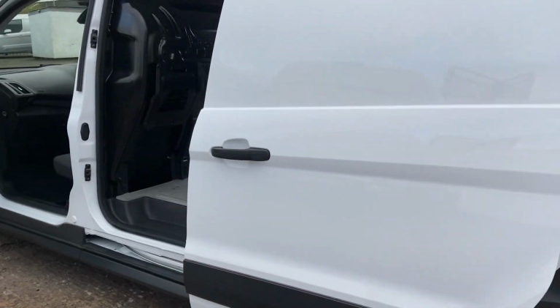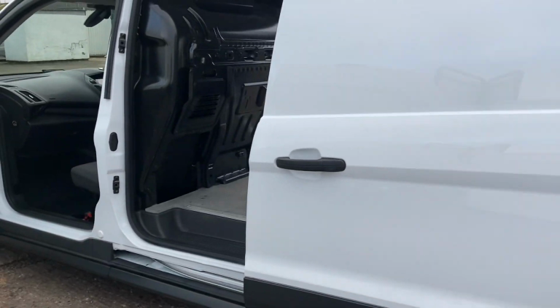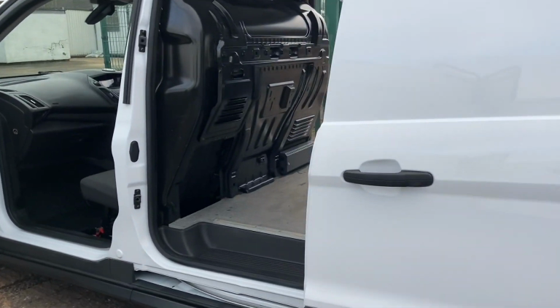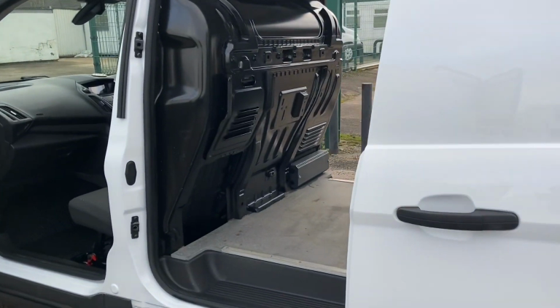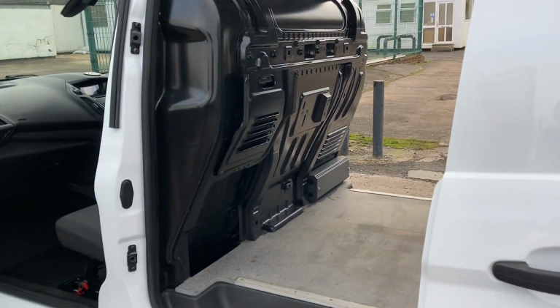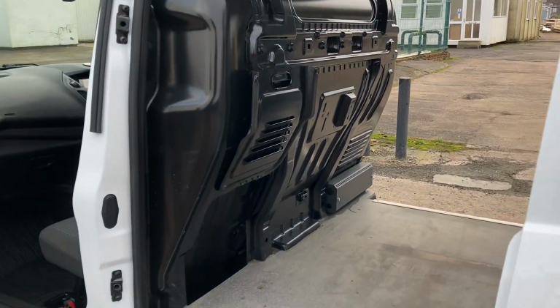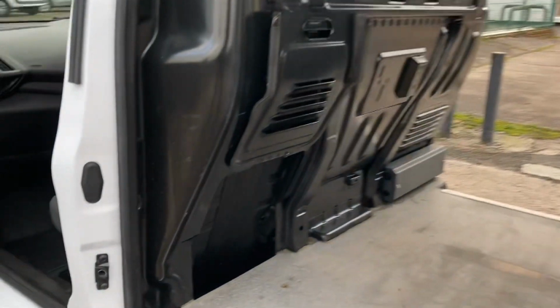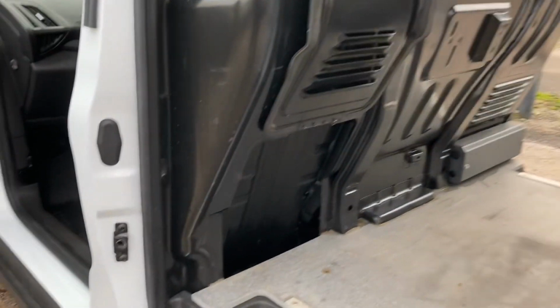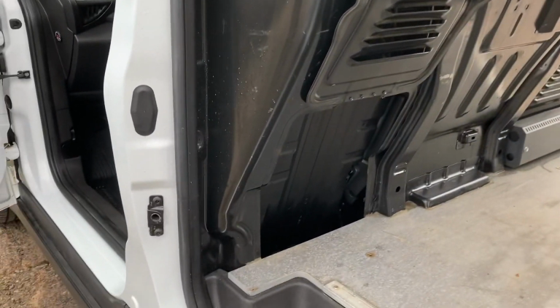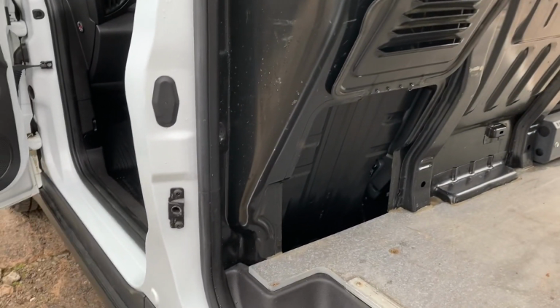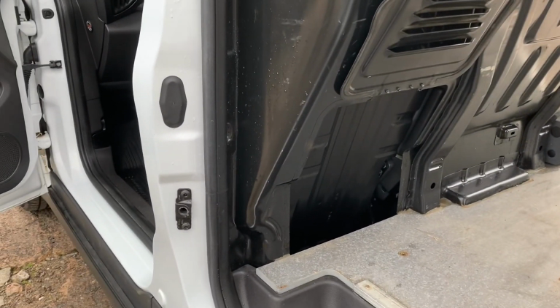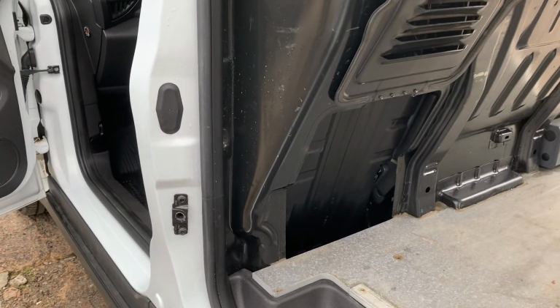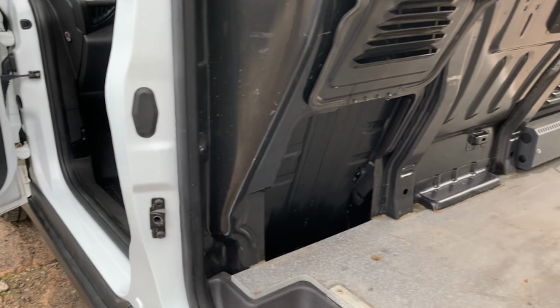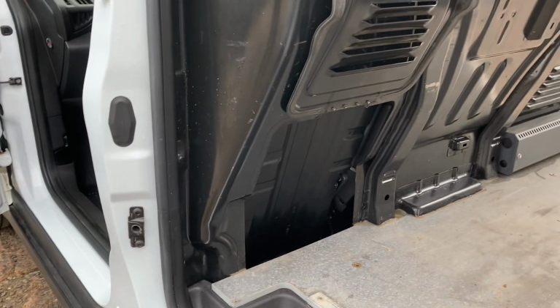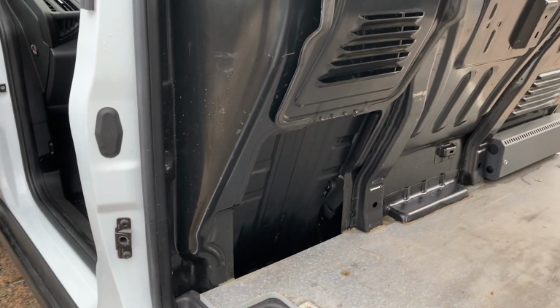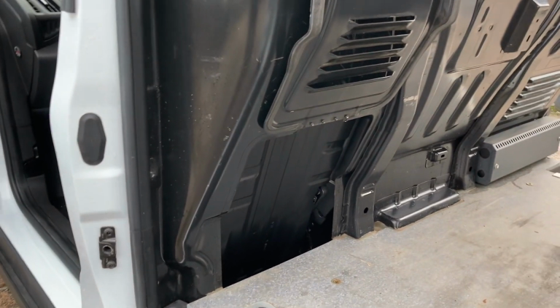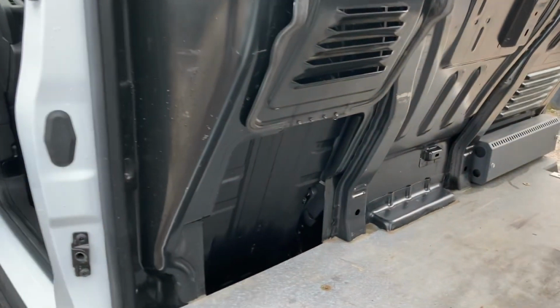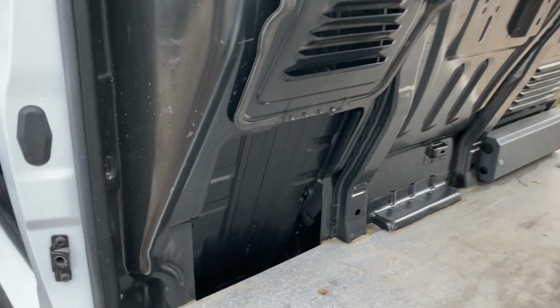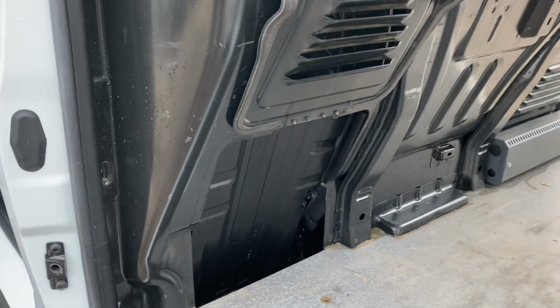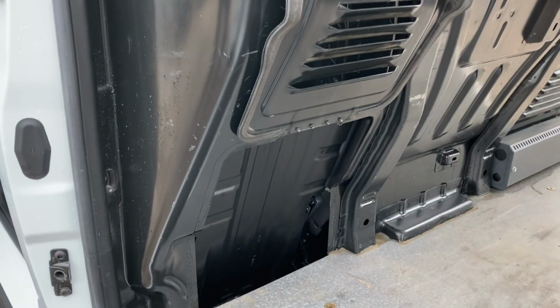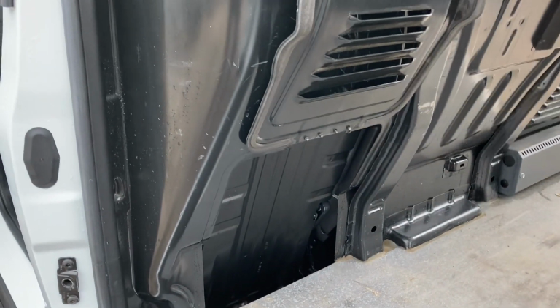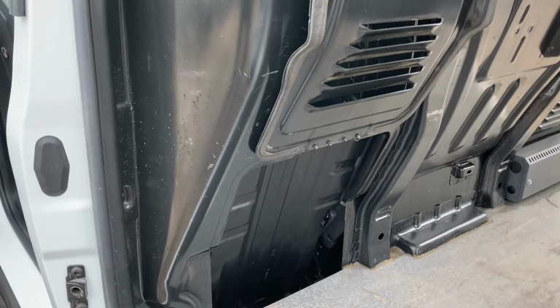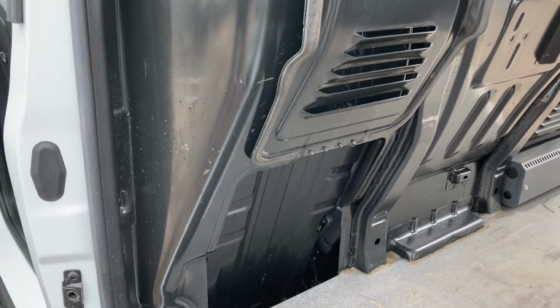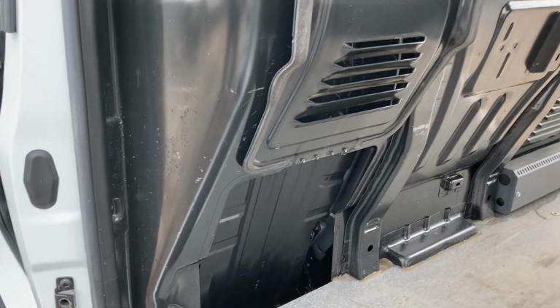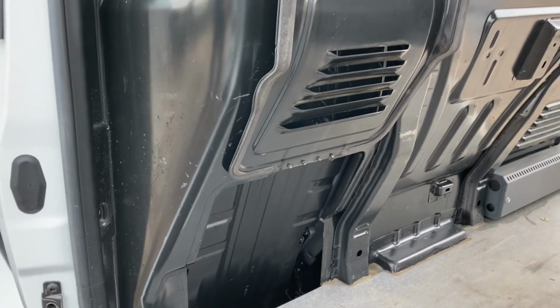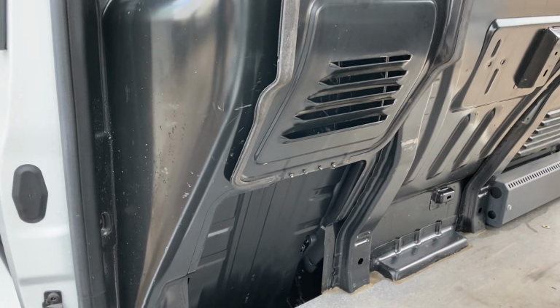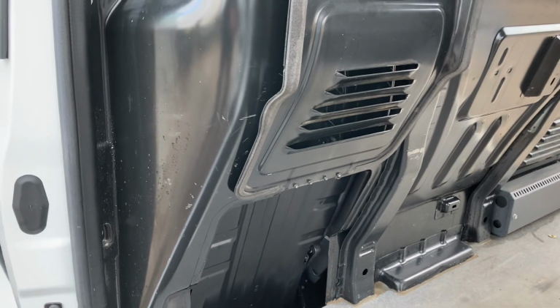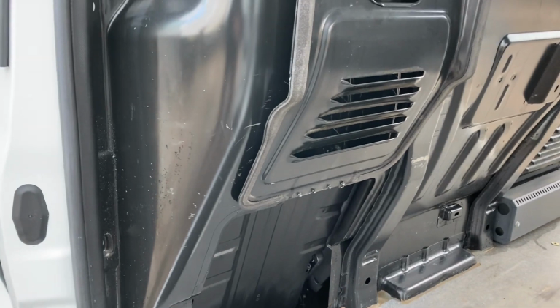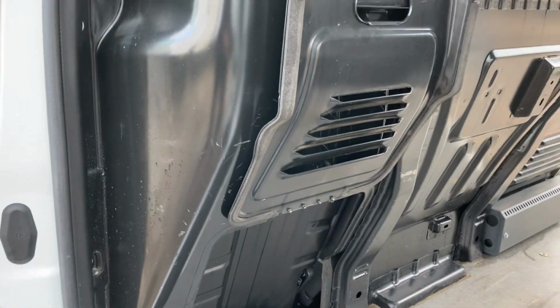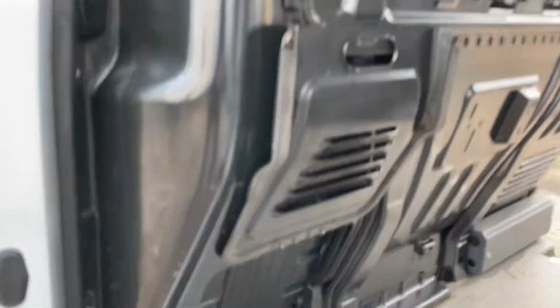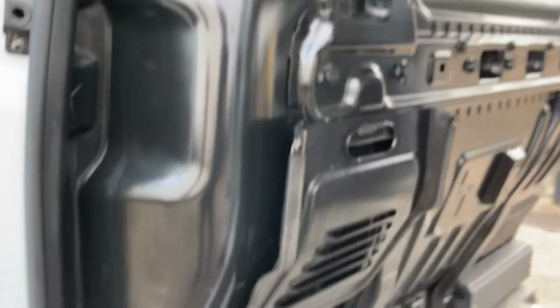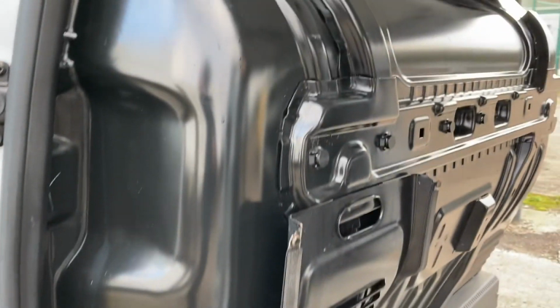Your view into the side door. It's obviously got the trap in the bulkhead that allows you to use the full length of the vehicle into the passenger side of the cab.